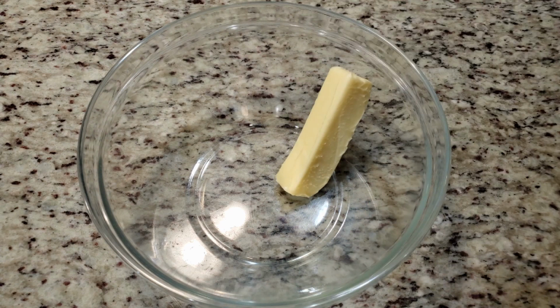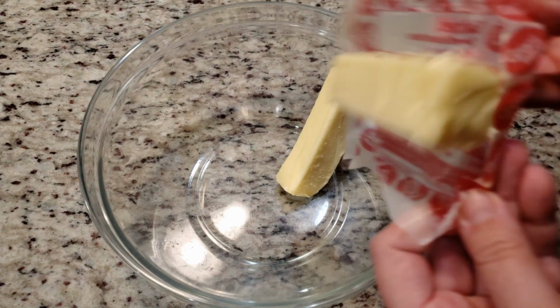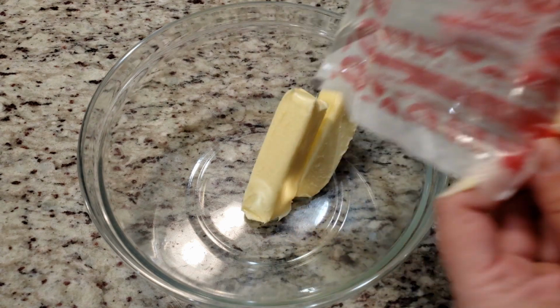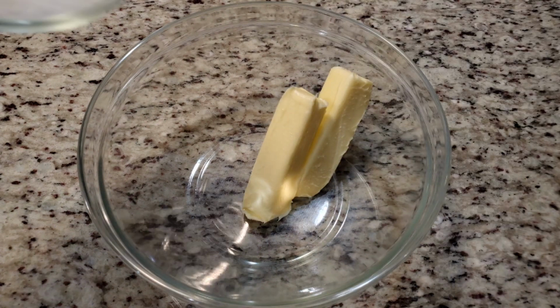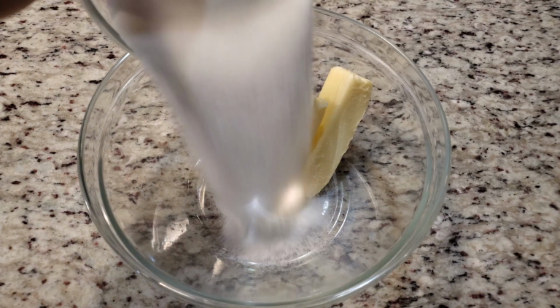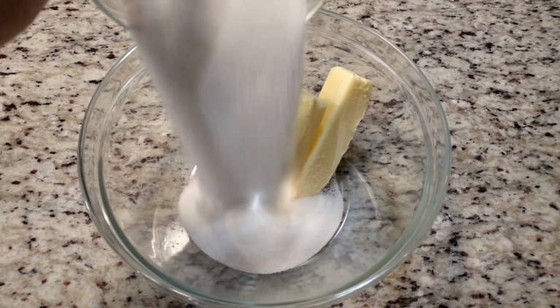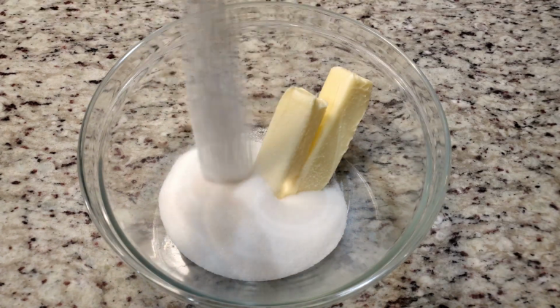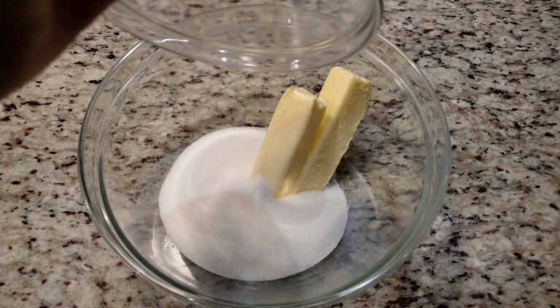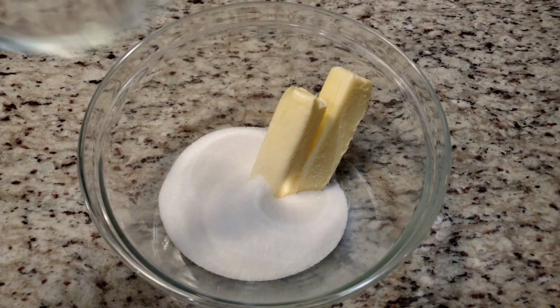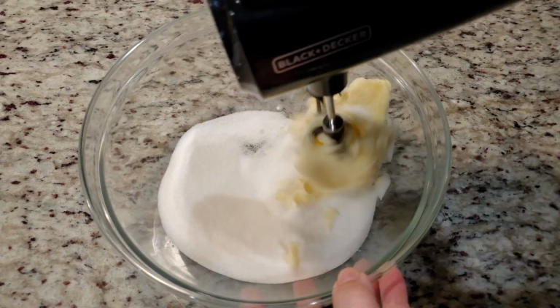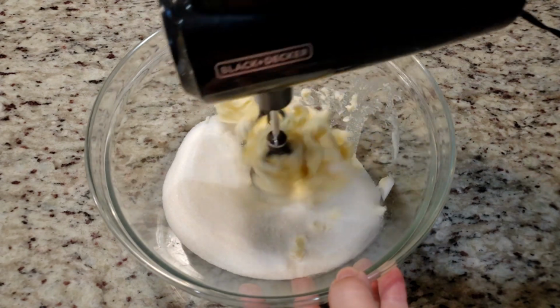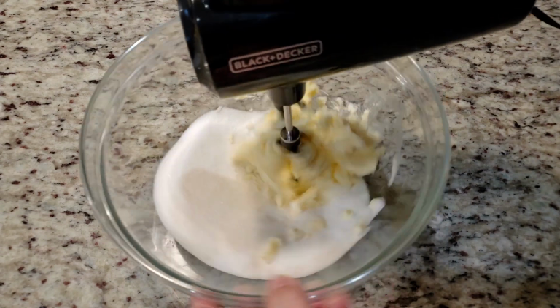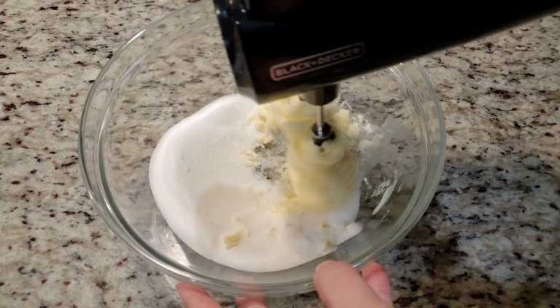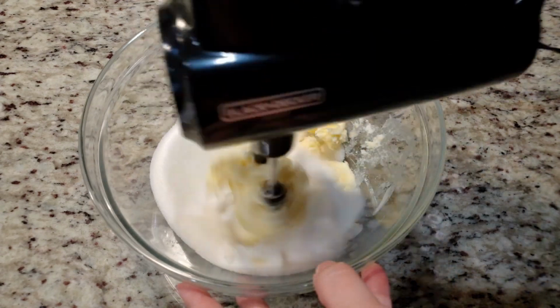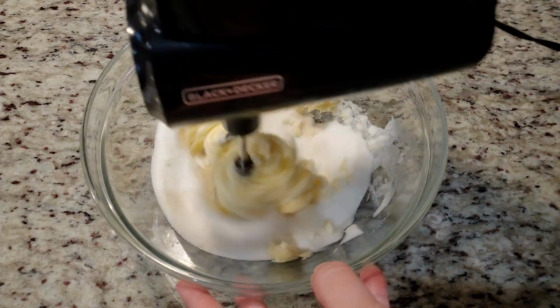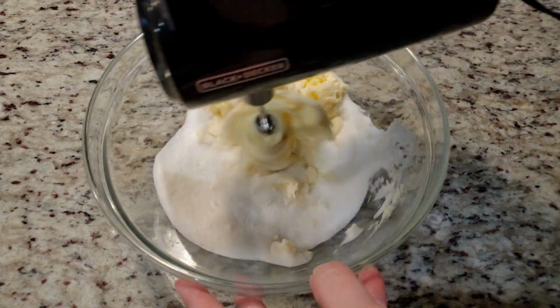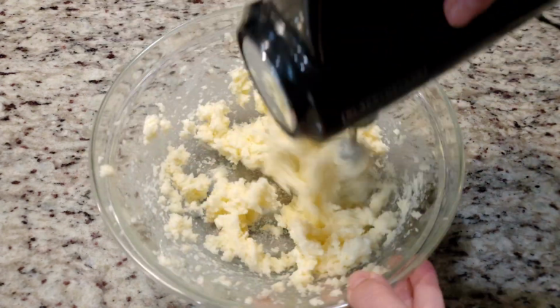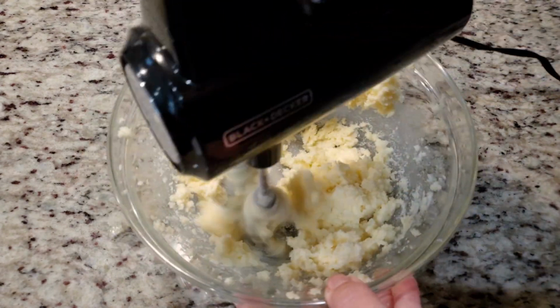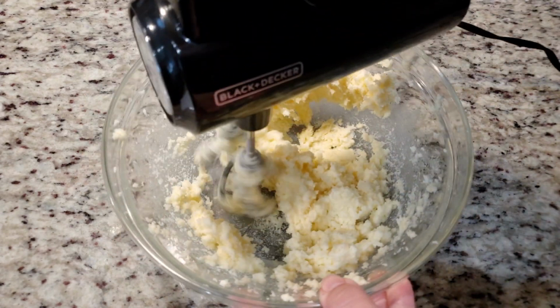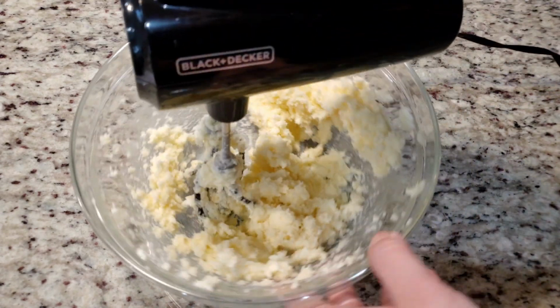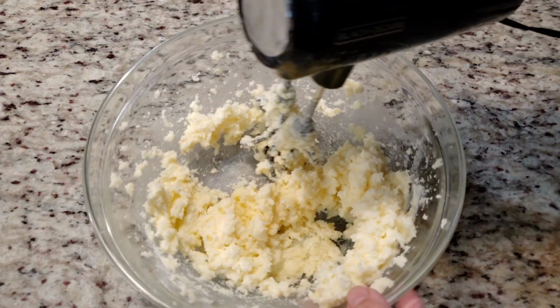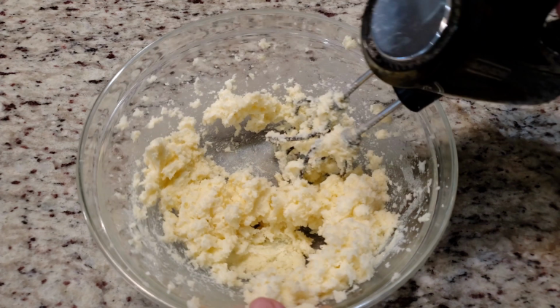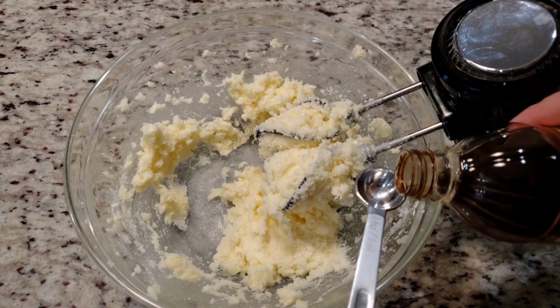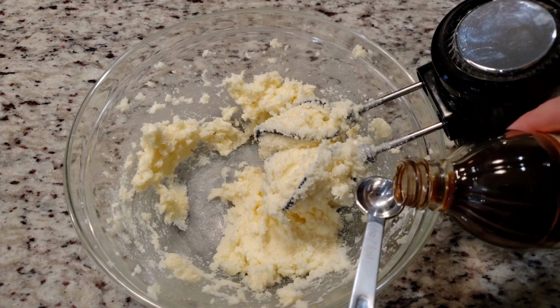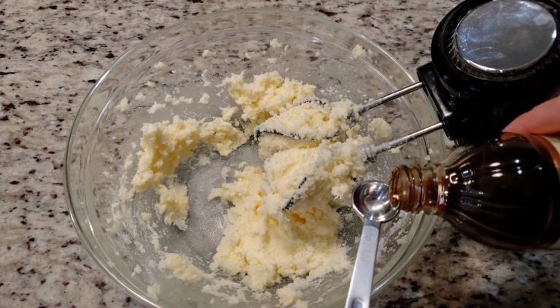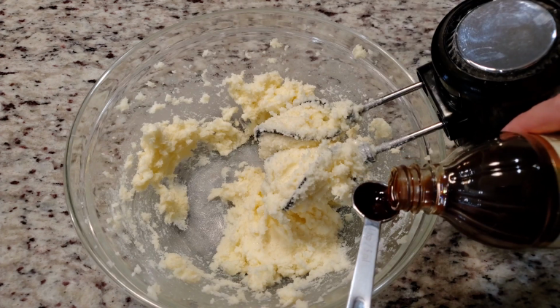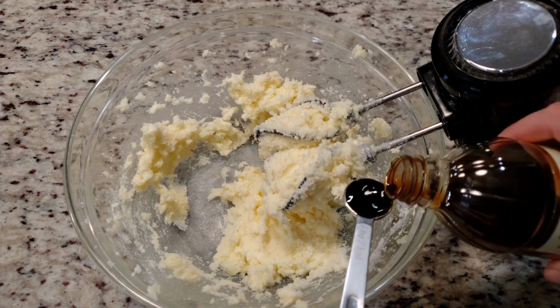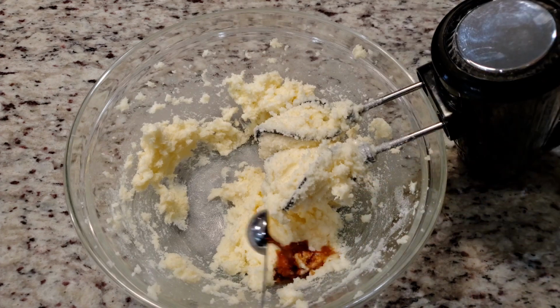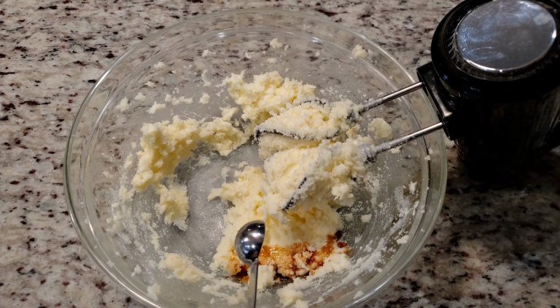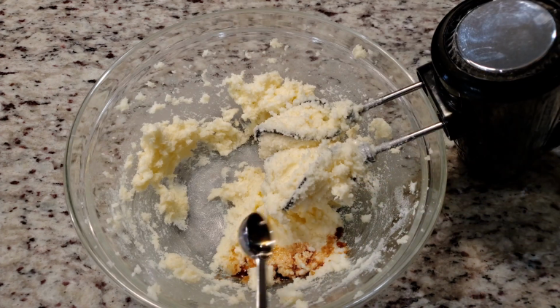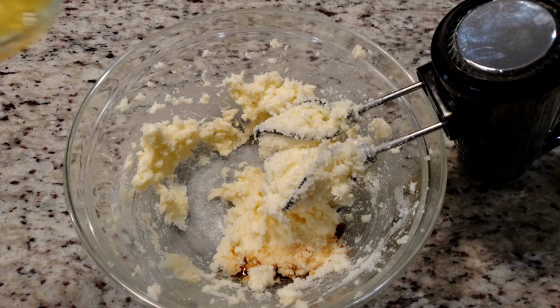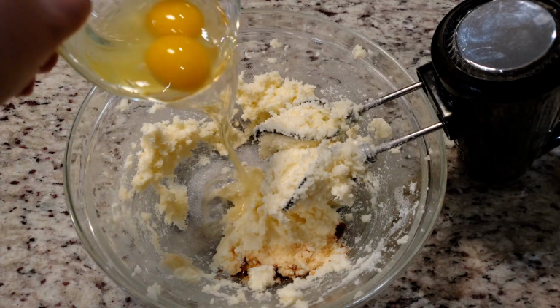To get started we need one cup of softened butter. I'm using salted butter even though the recipe calls for unsalted, and one and a half cups of sugar. We're gonna mix this until it's nice and fluffy.